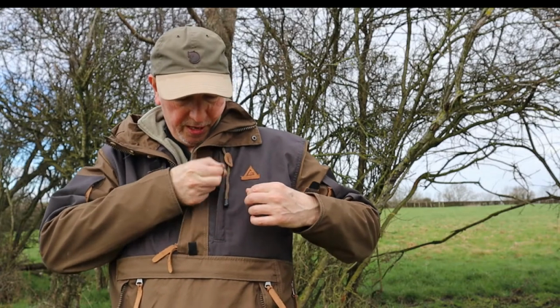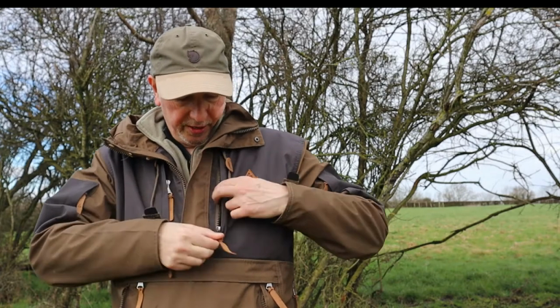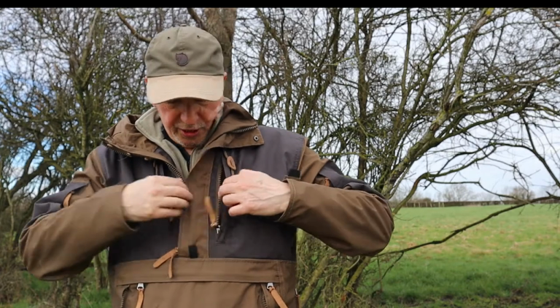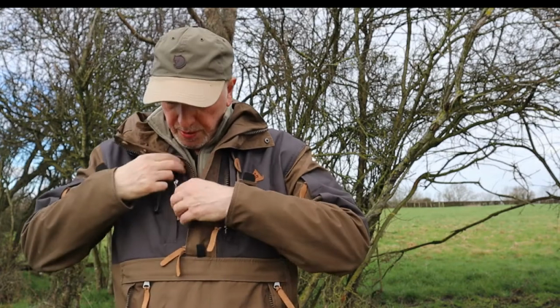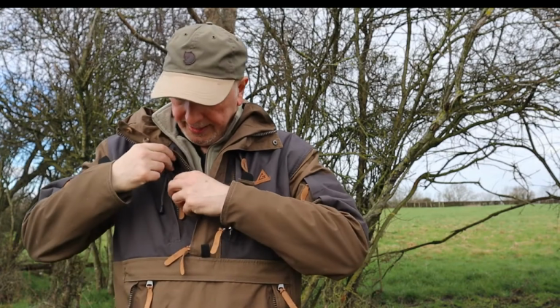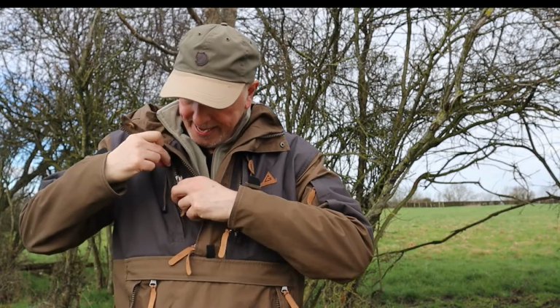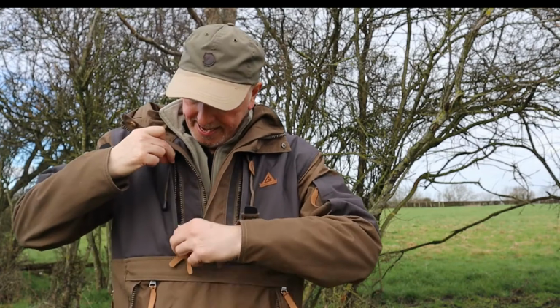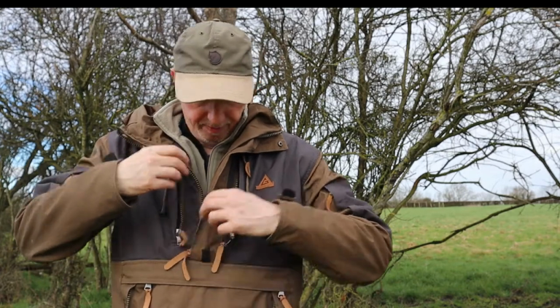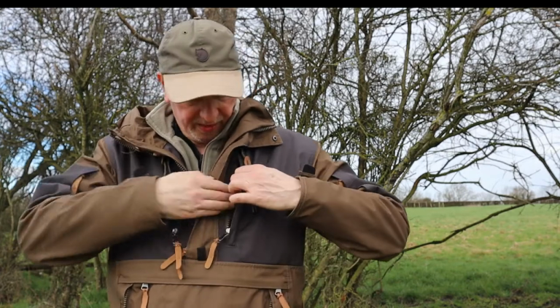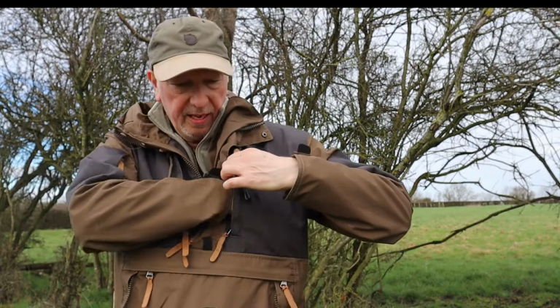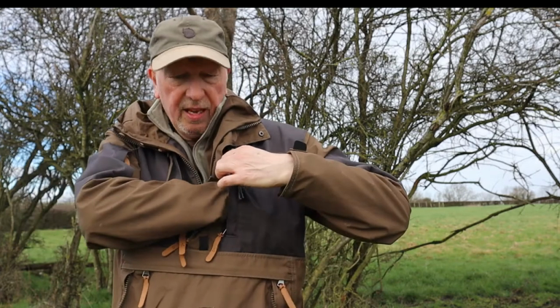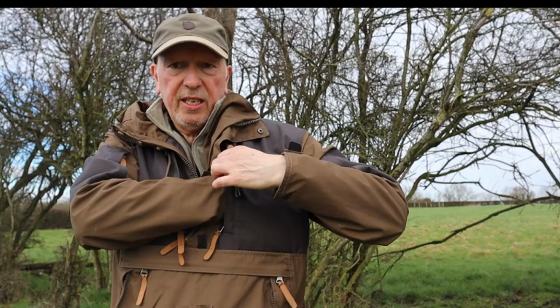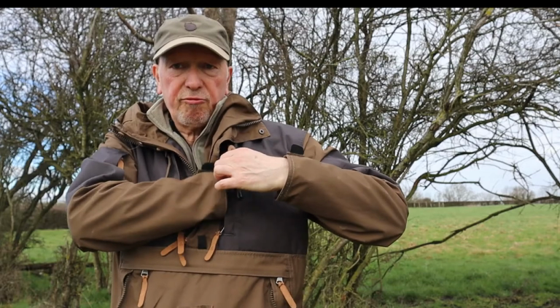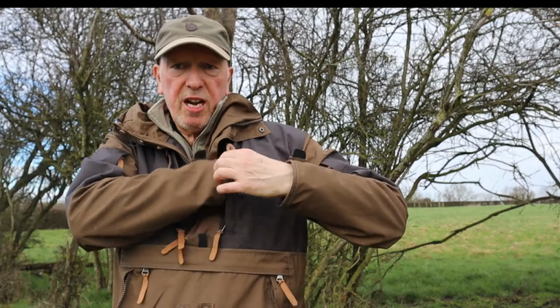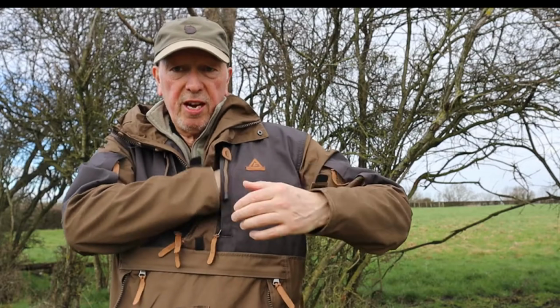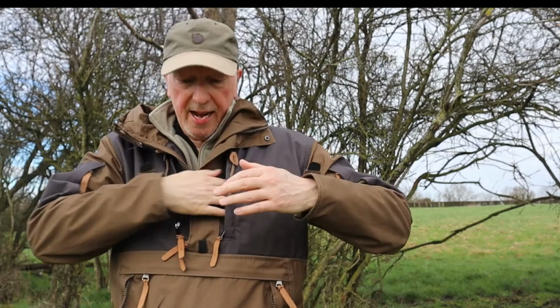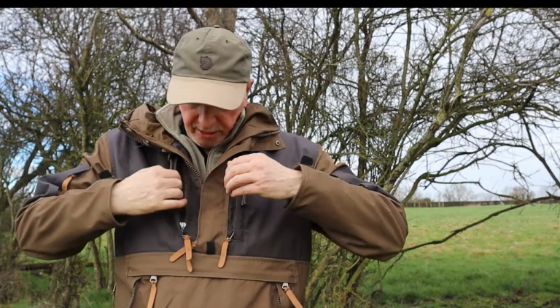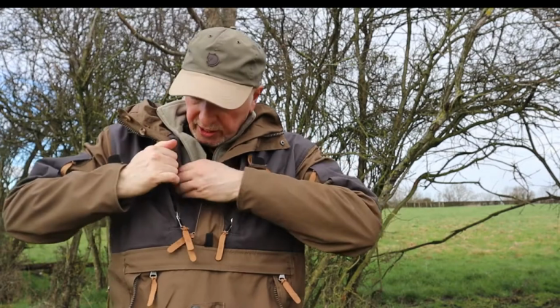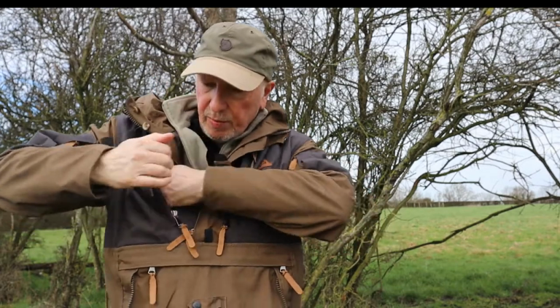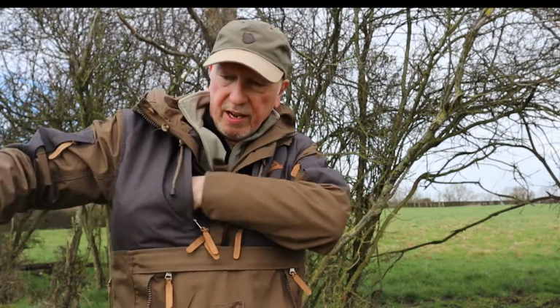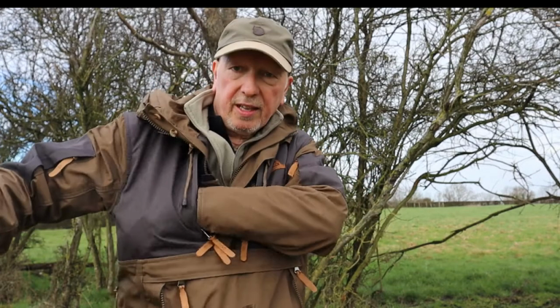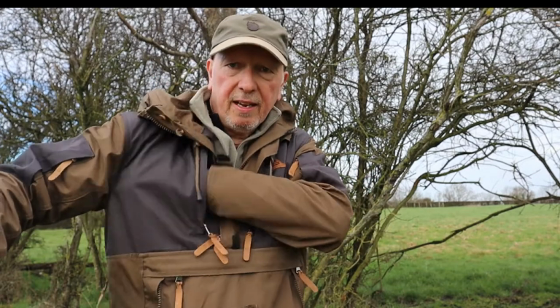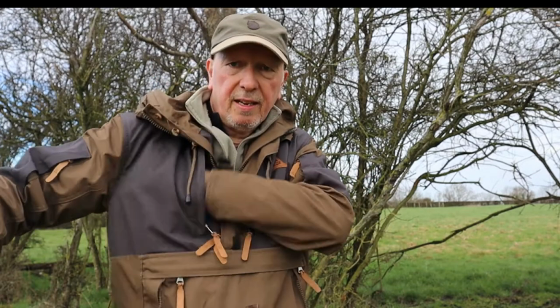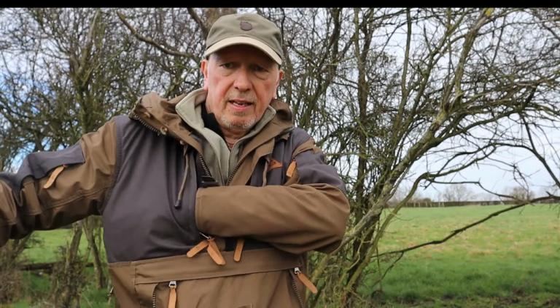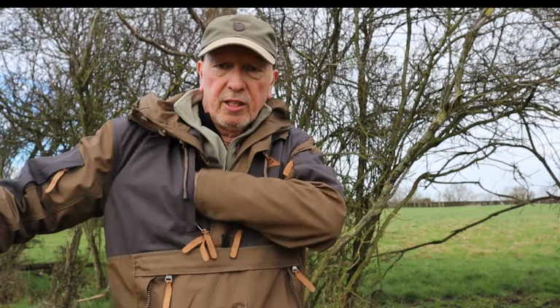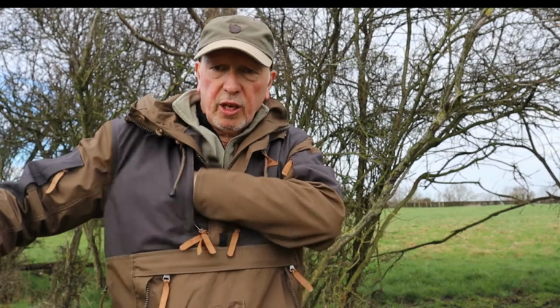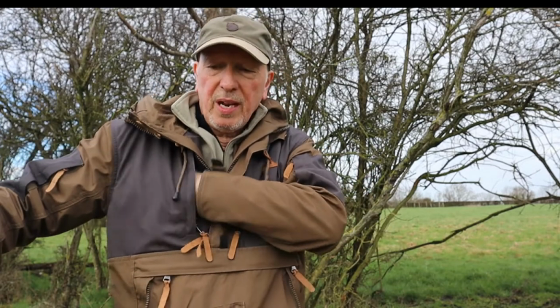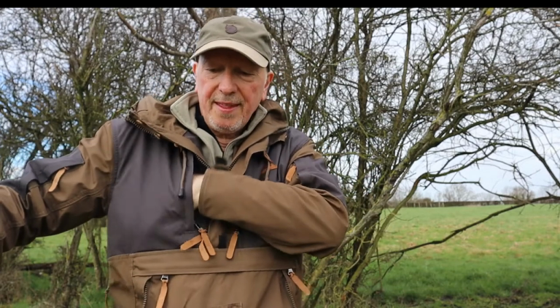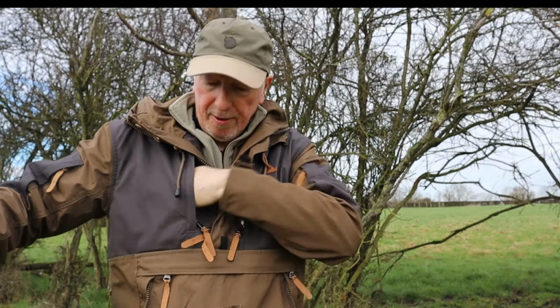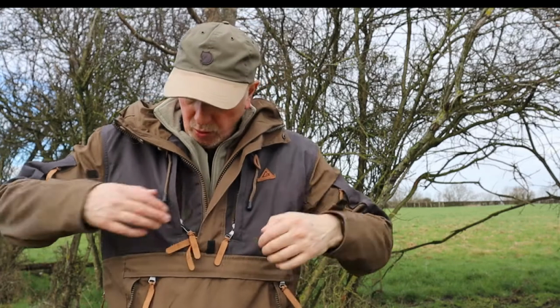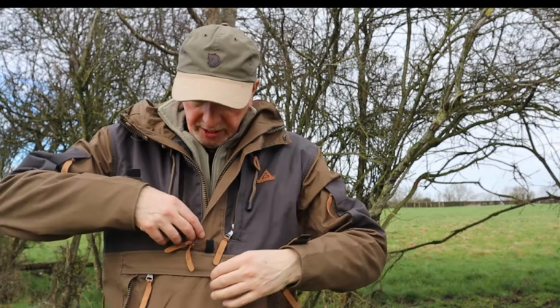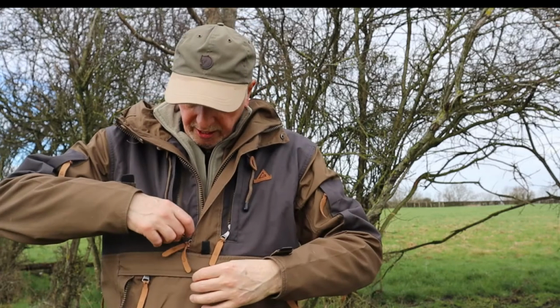You've got these two pockets here — these are really really handy. You can see how big they are — you get plenty in there, one on each side.